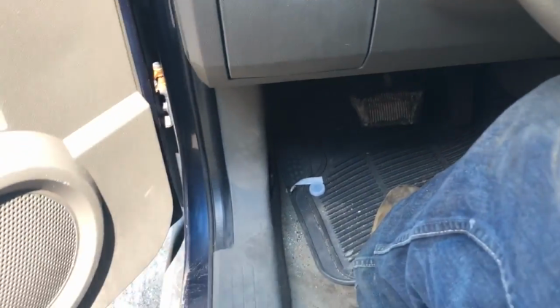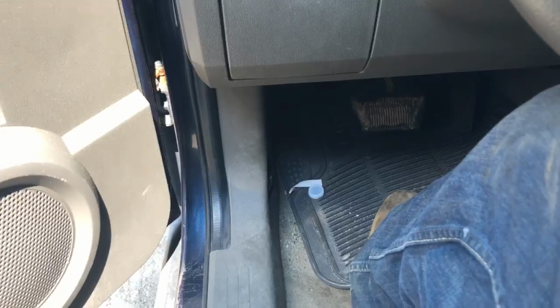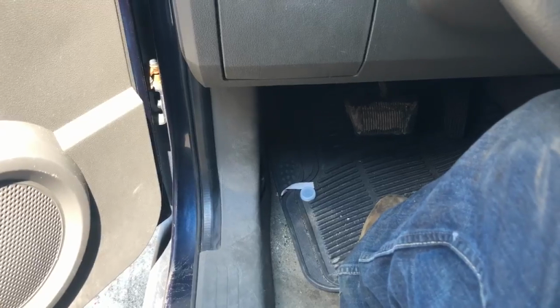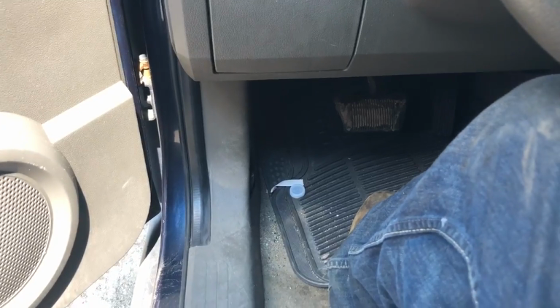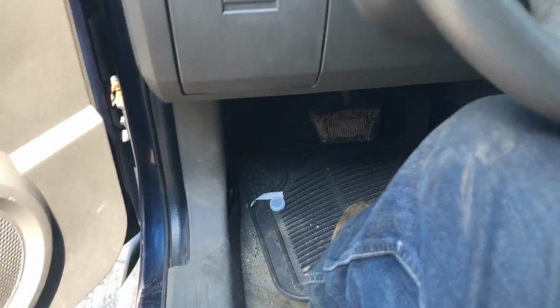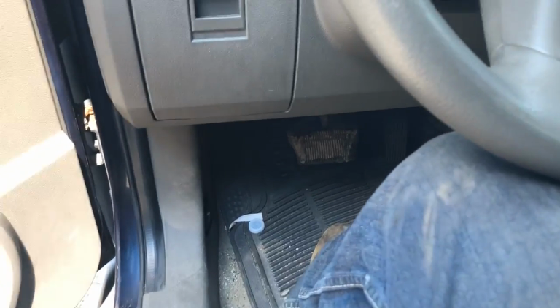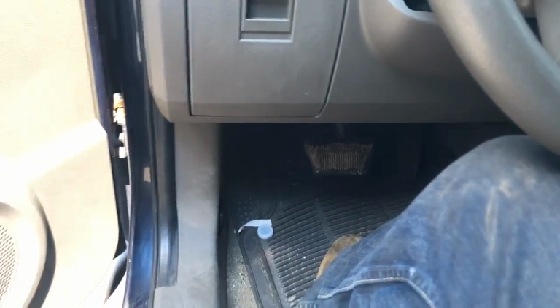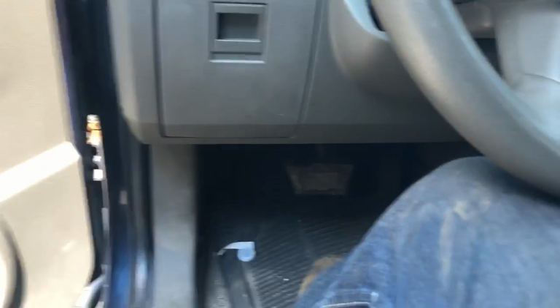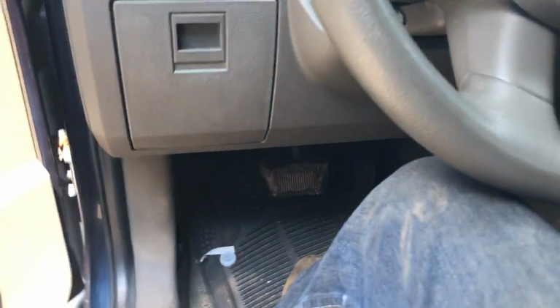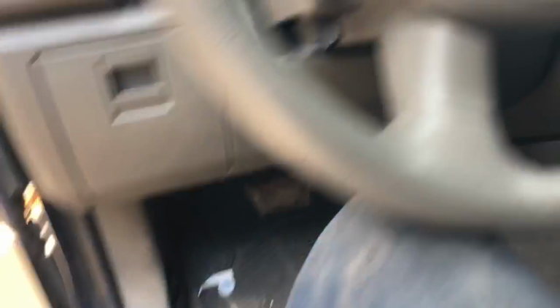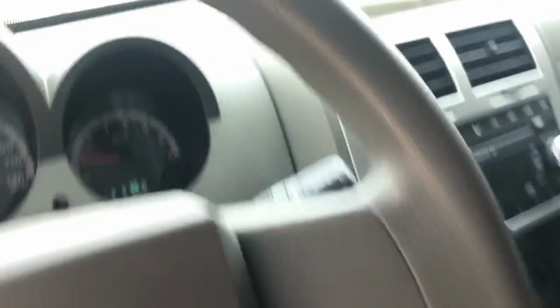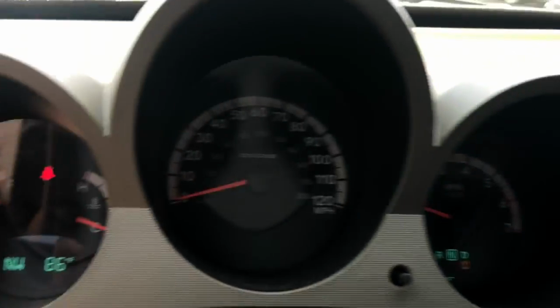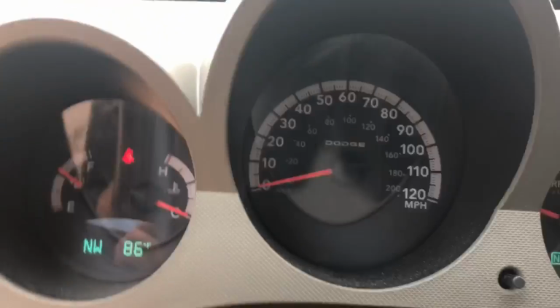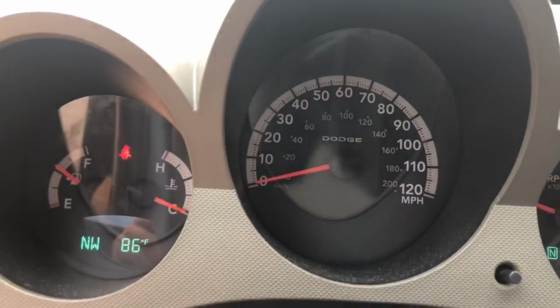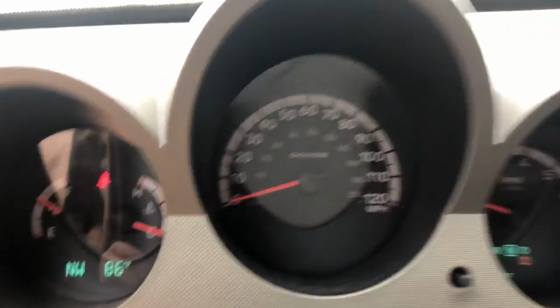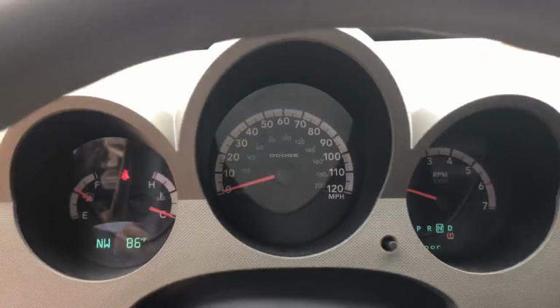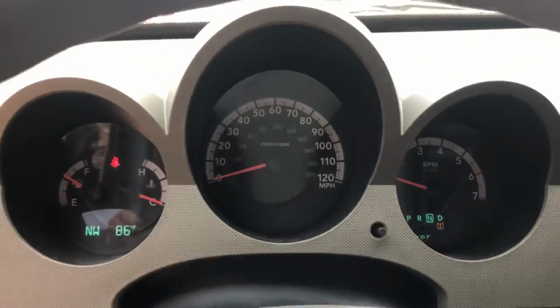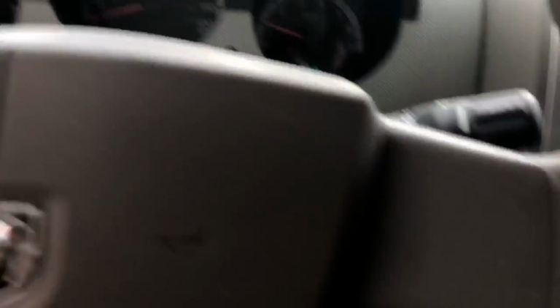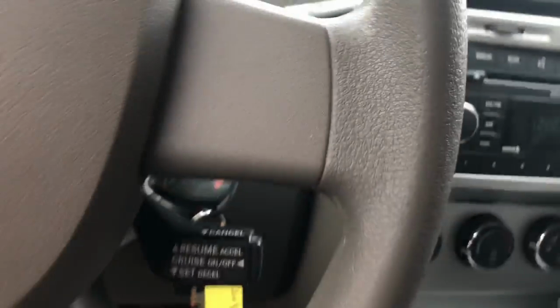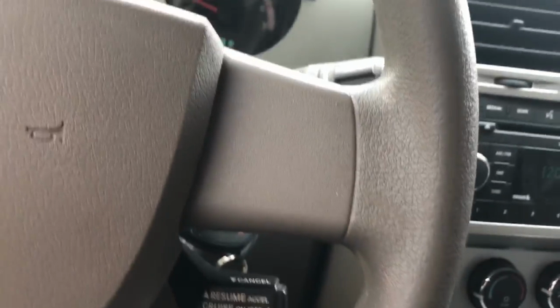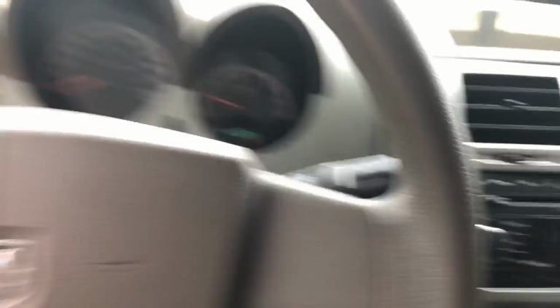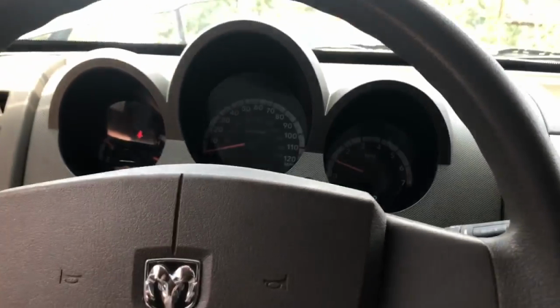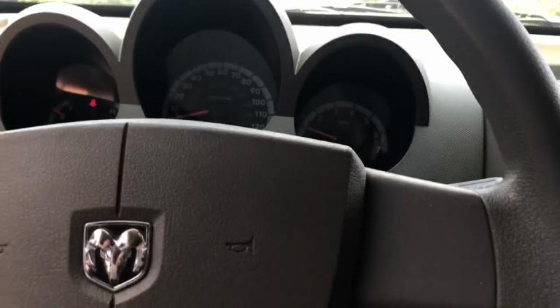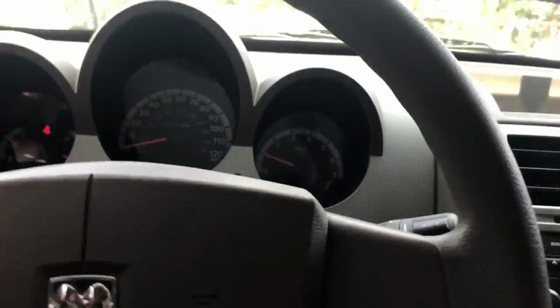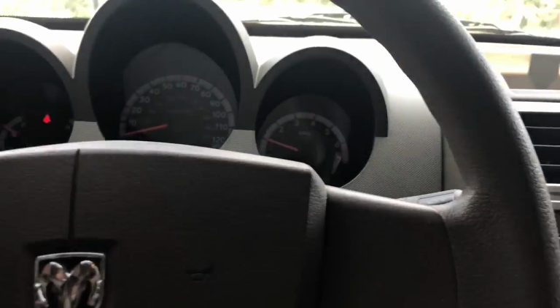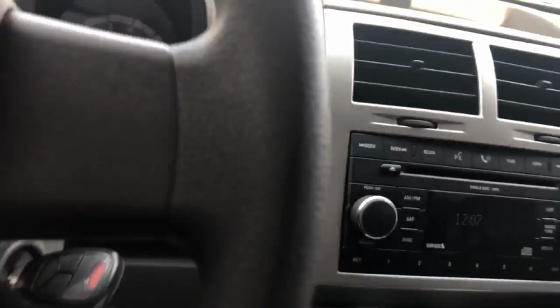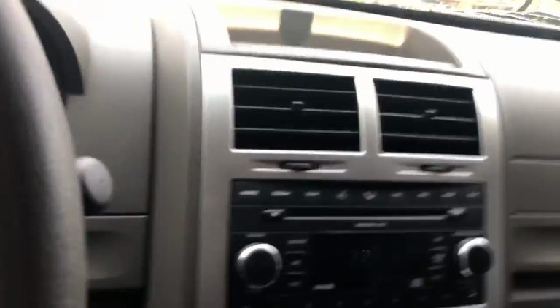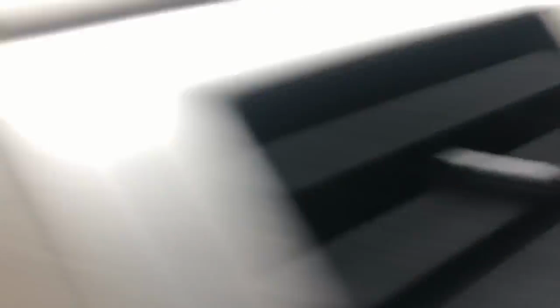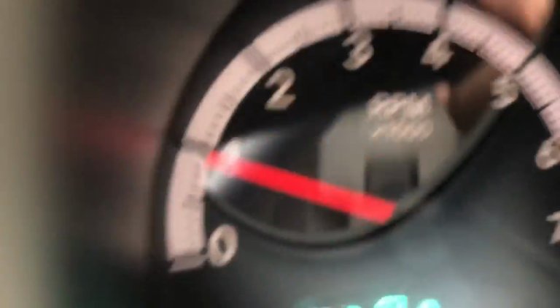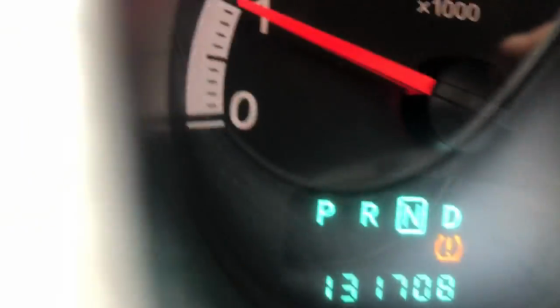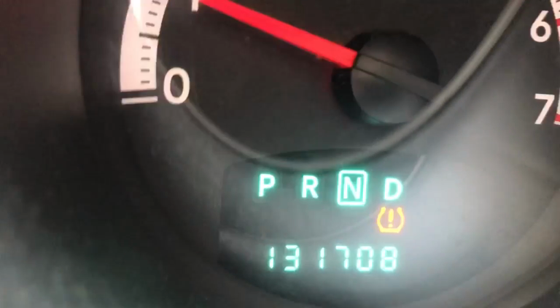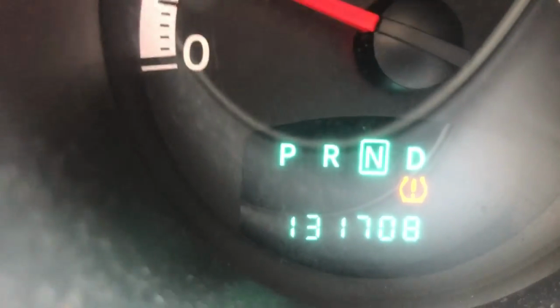Car windows — all of them work. This is your speedometer; it has 131,000 miles.